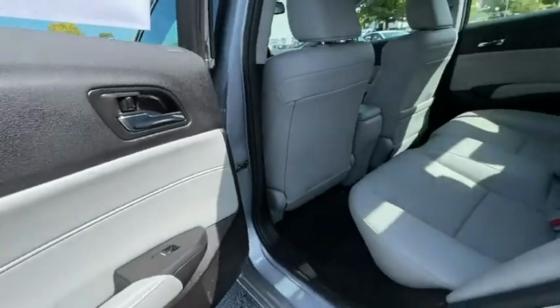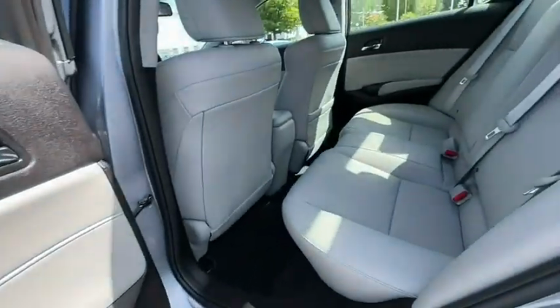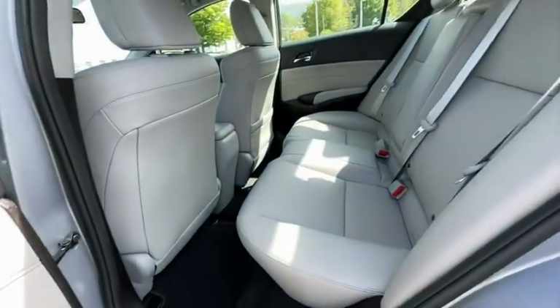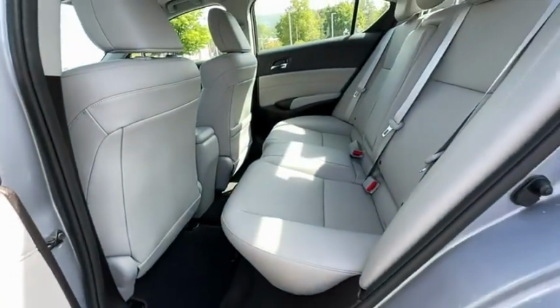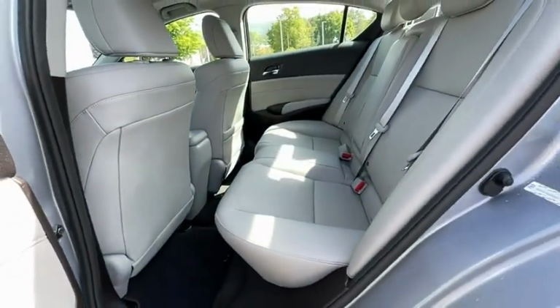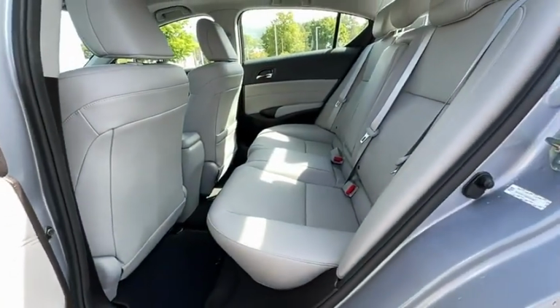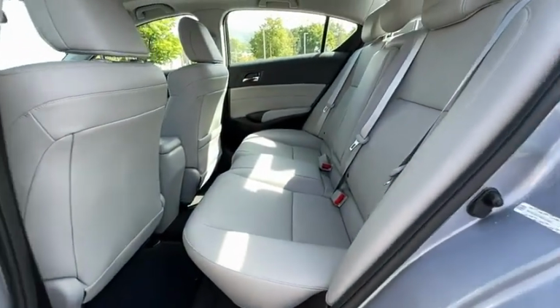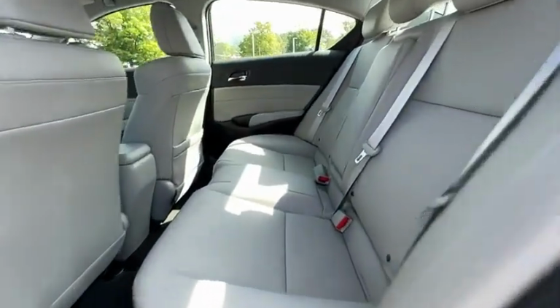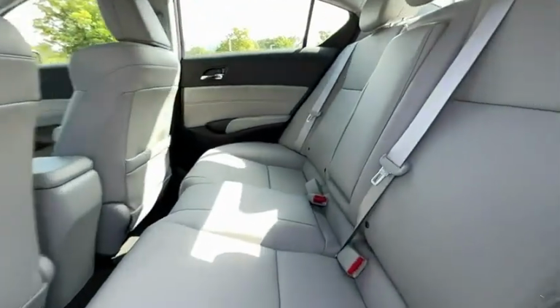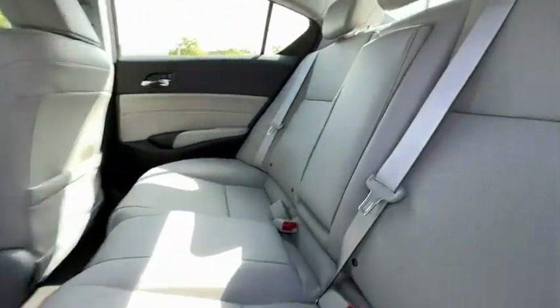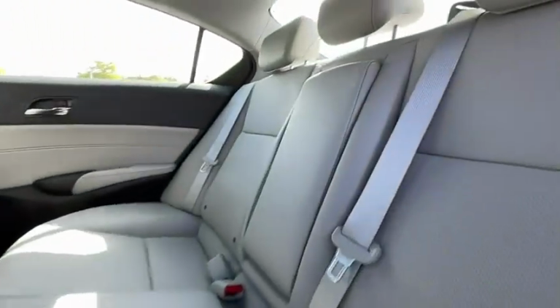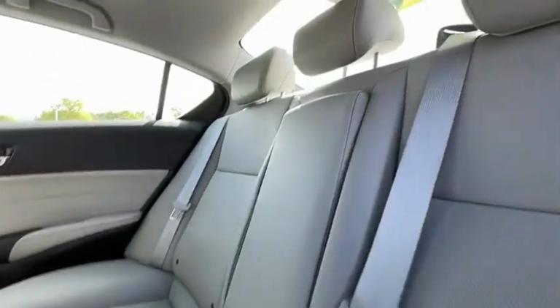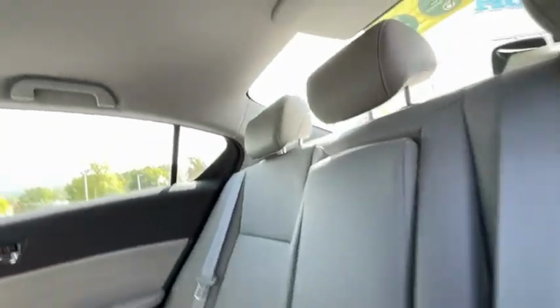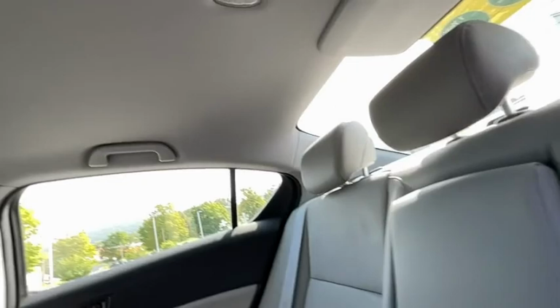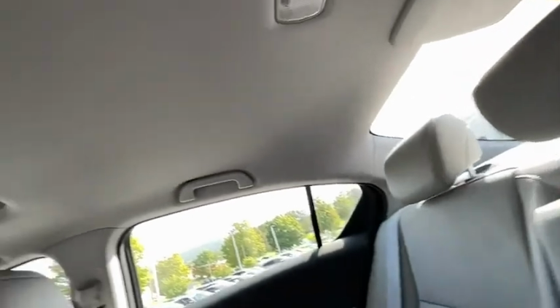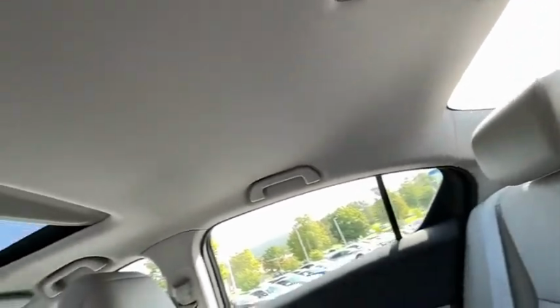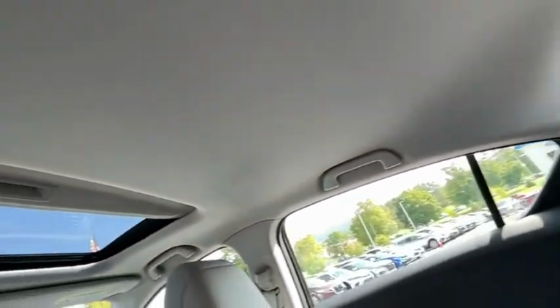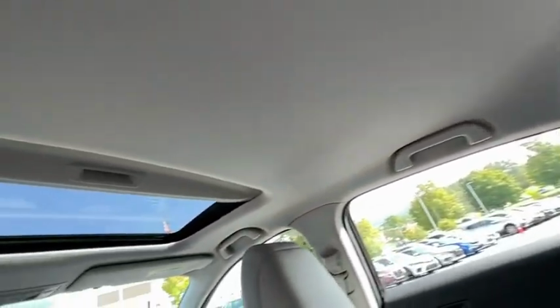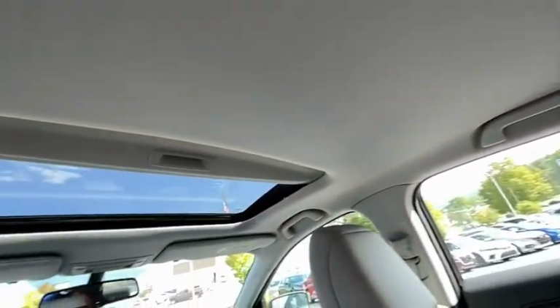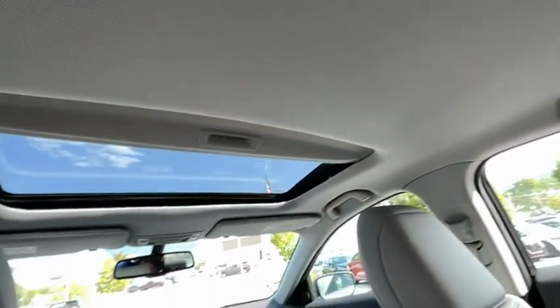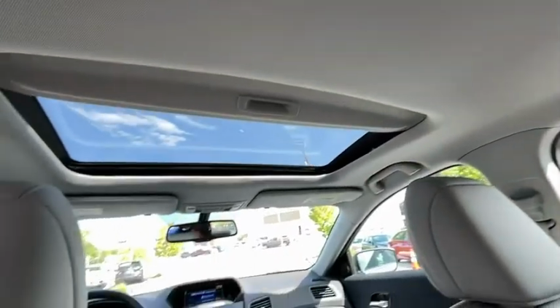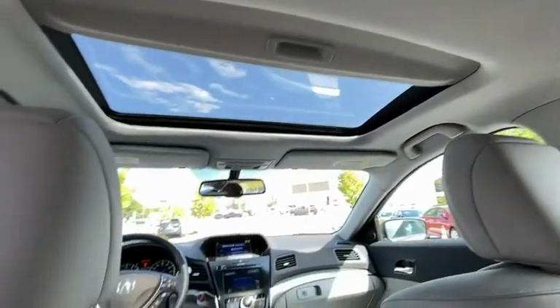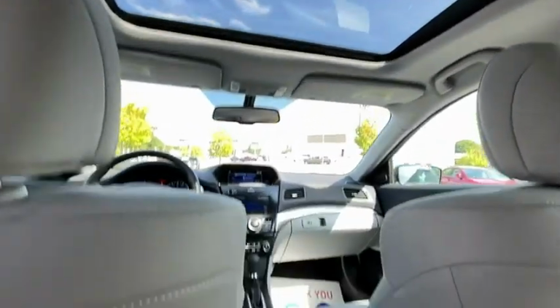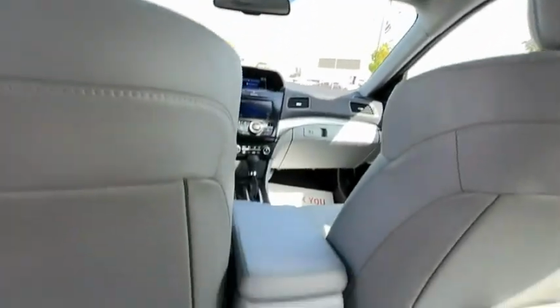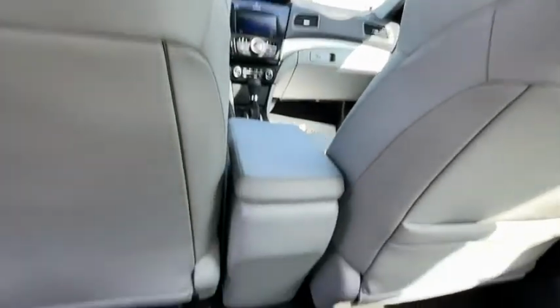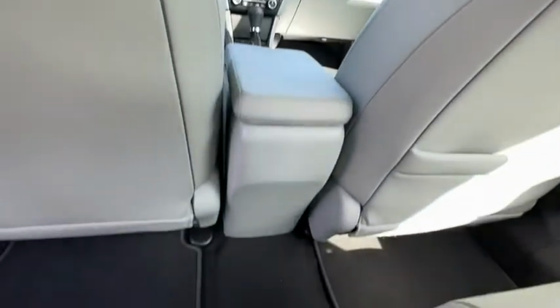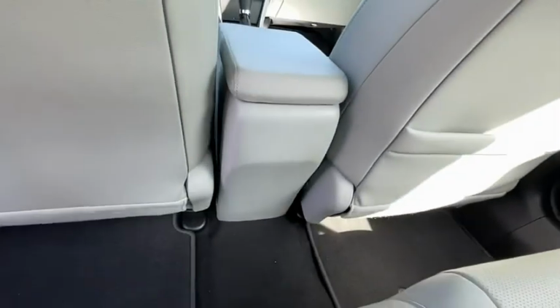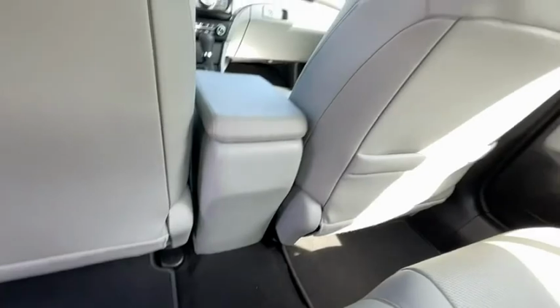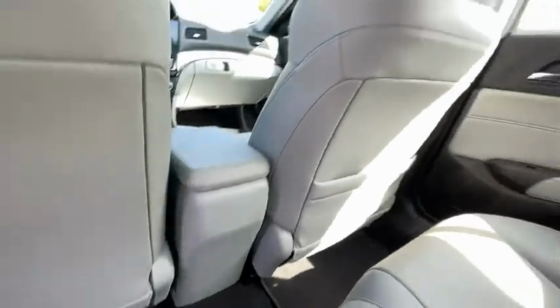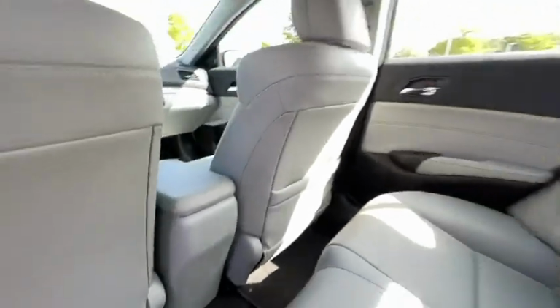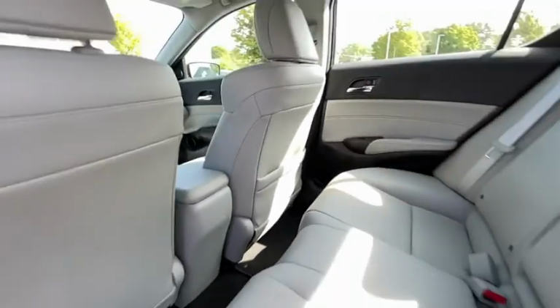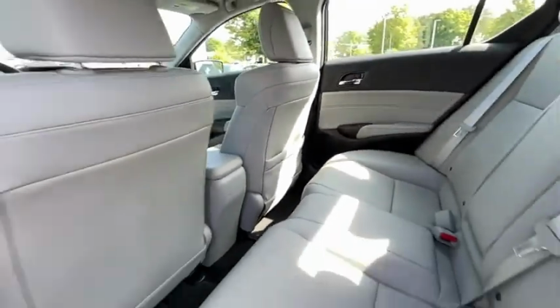Power windows. CD player. Security system. Electronic stability control. Heated front seats. Trip computer. Tachometer. Panic alarm. Brake assist. Power moonroof. Remote keyless entry.